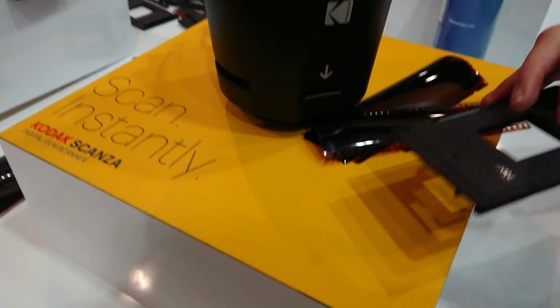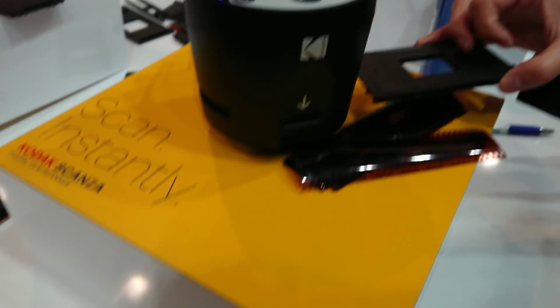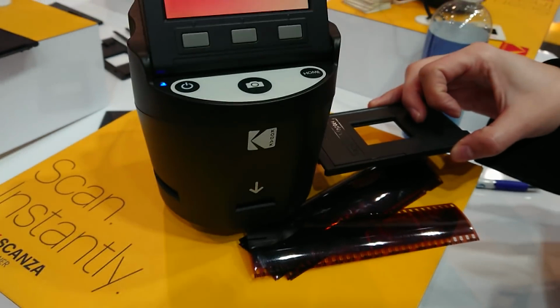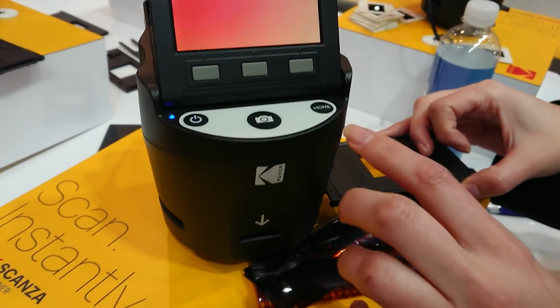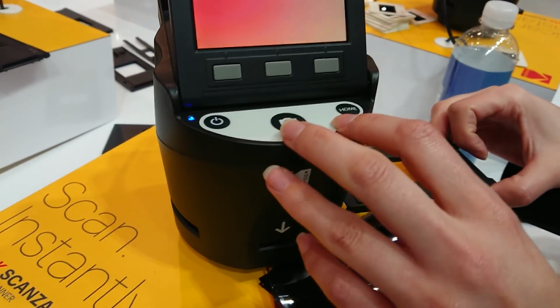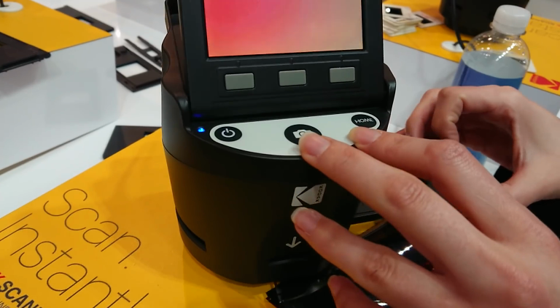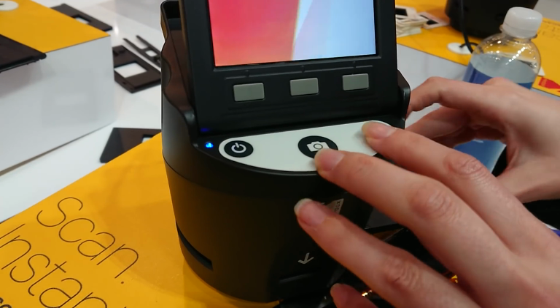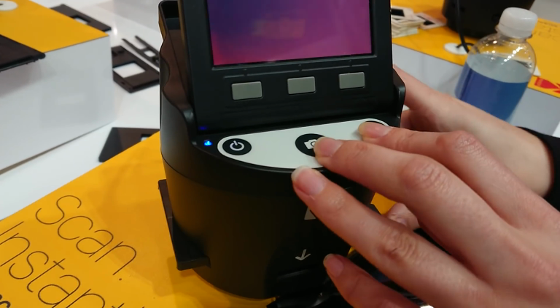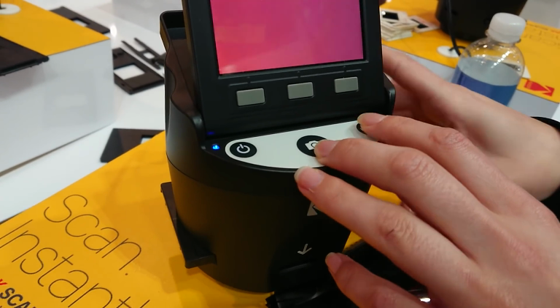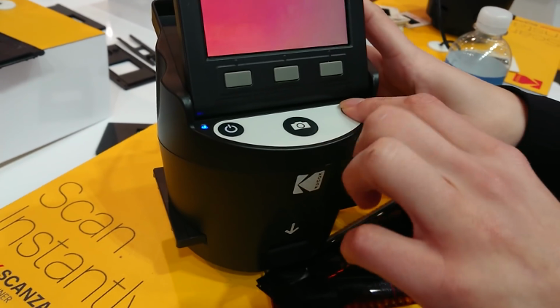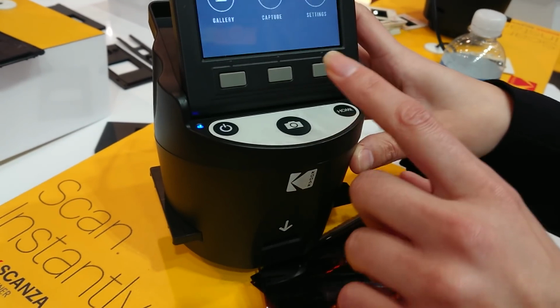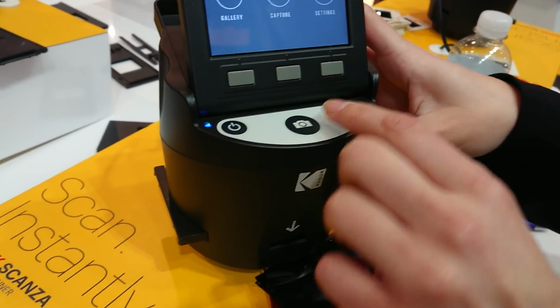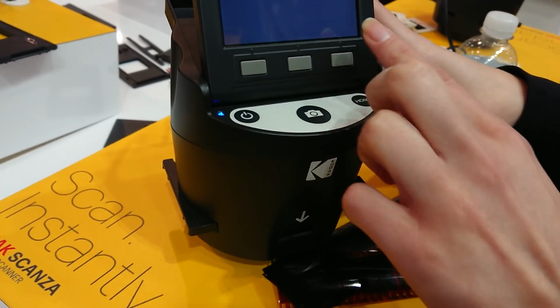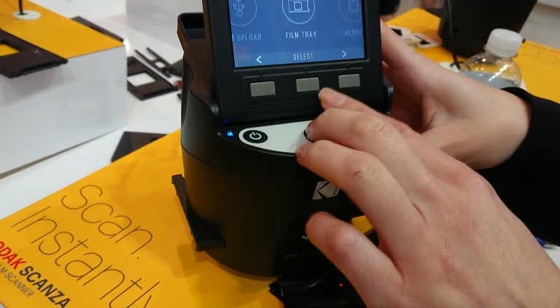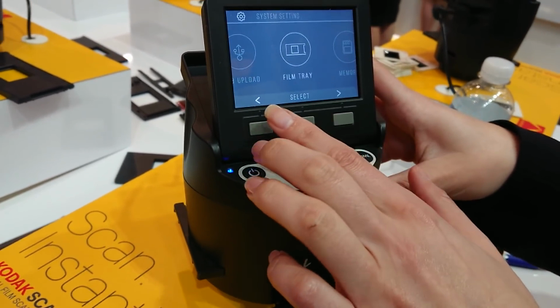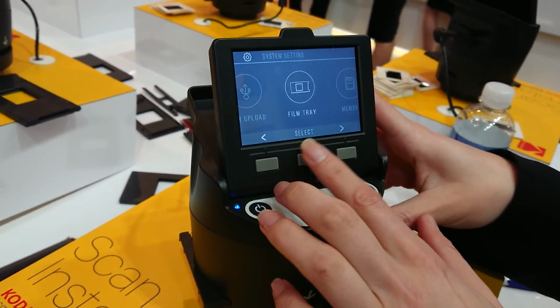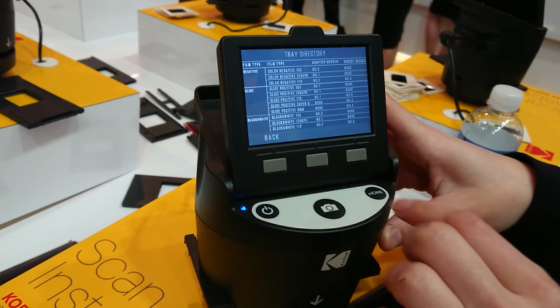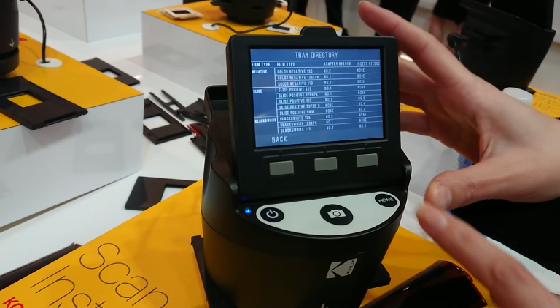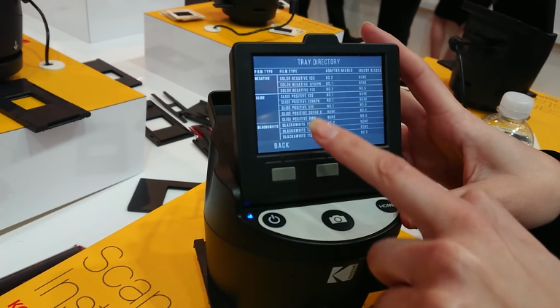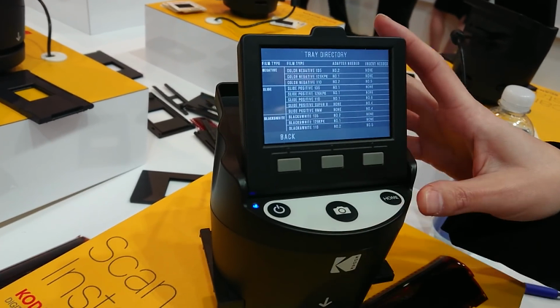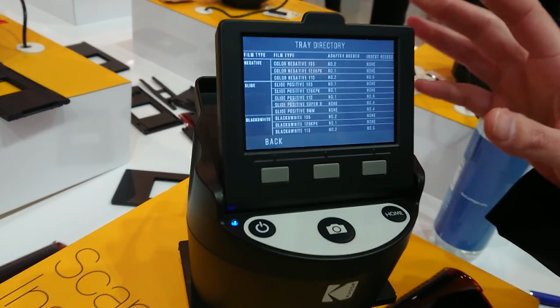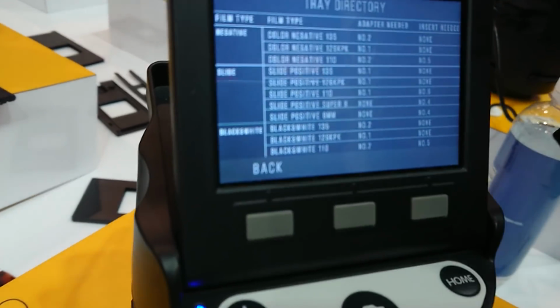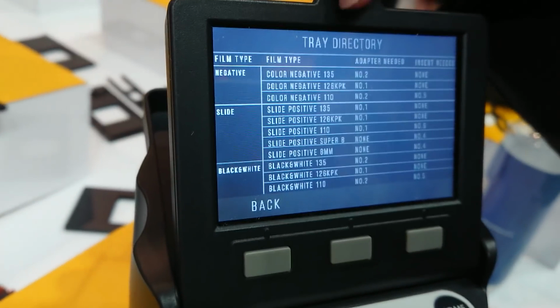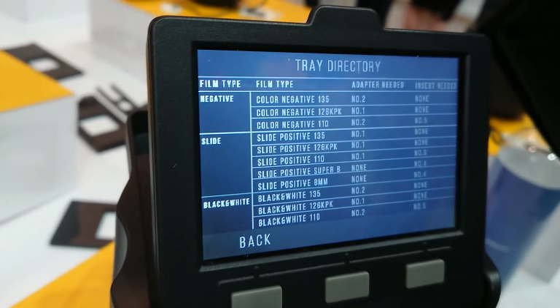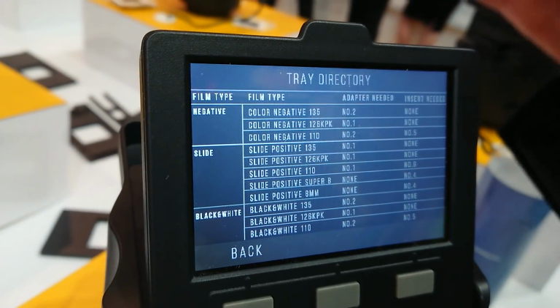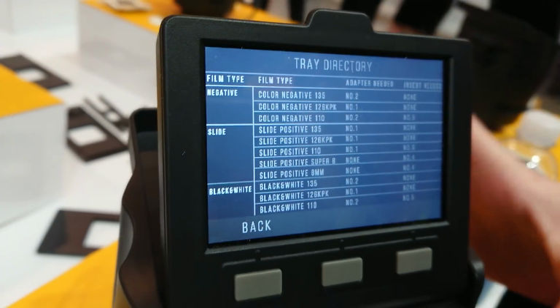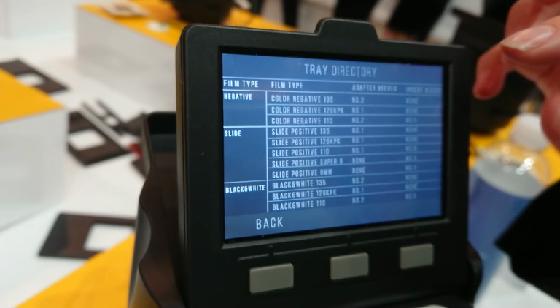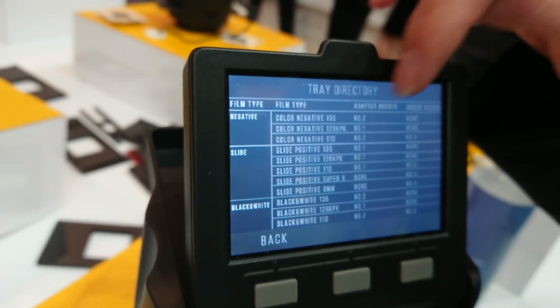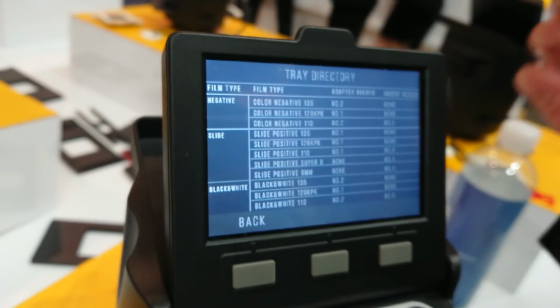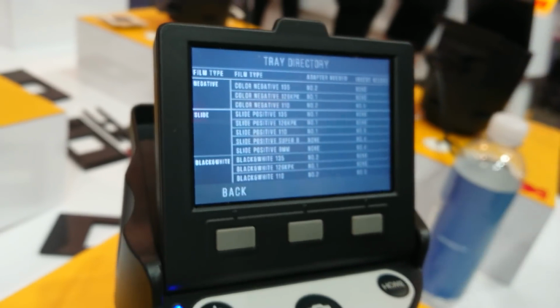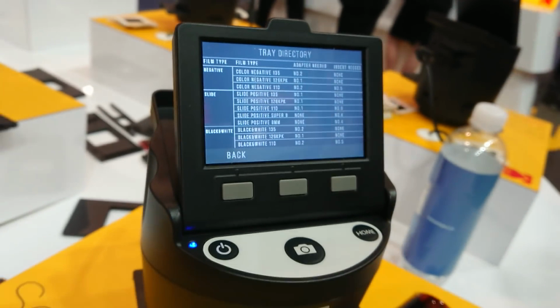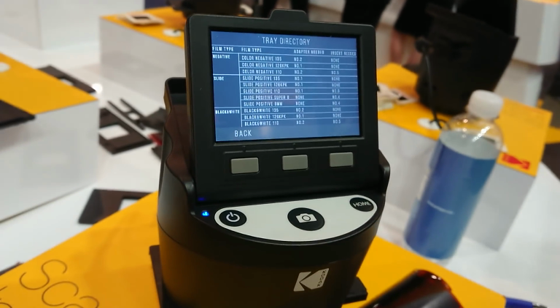For the different types of film? There's a little cheat sheet that shows the different types of film it takes, and the different adapters are listed there as well.